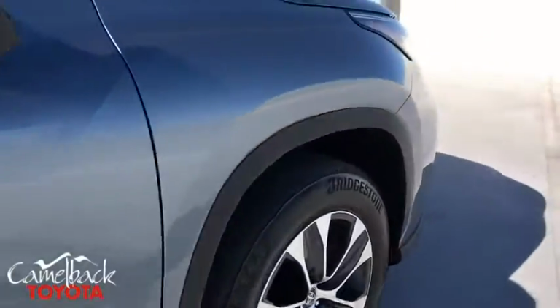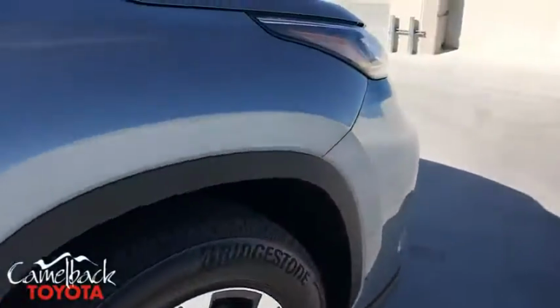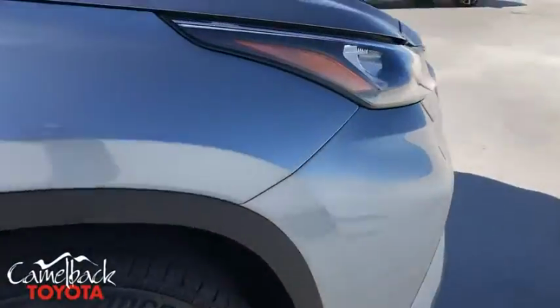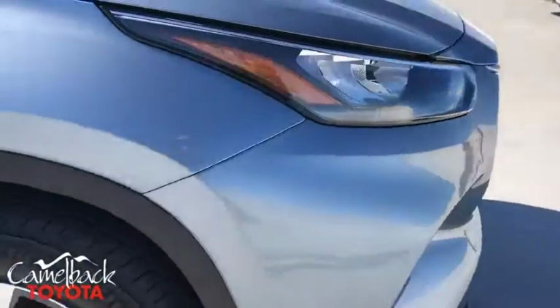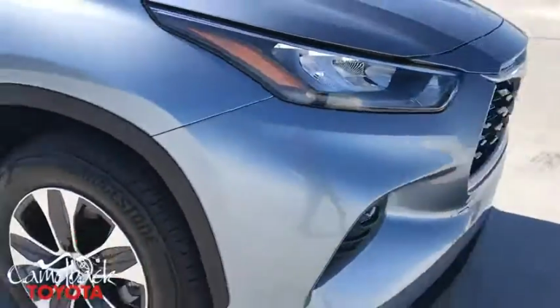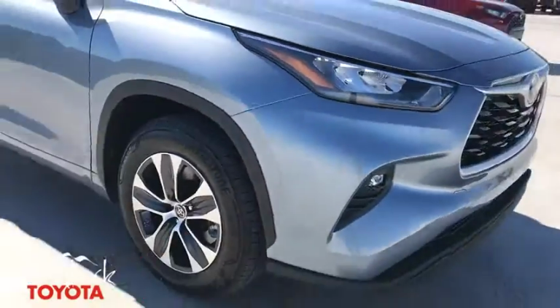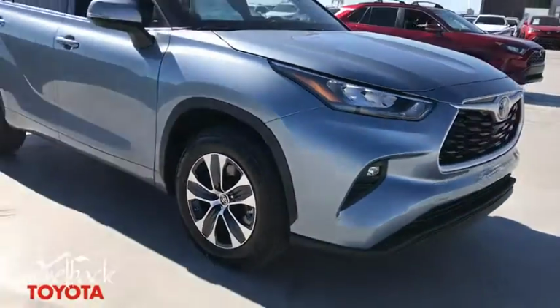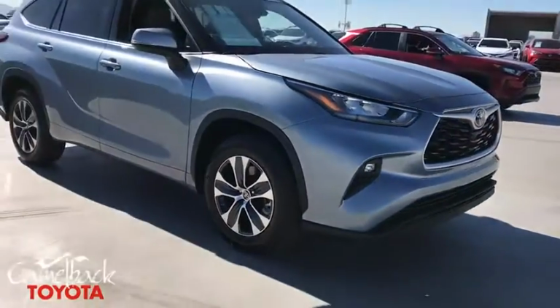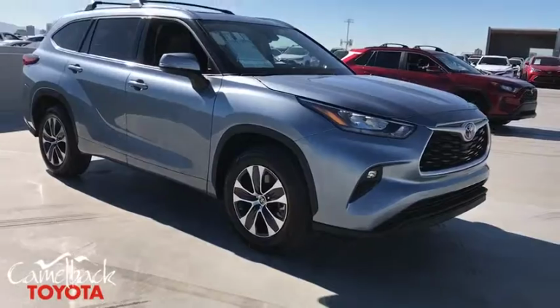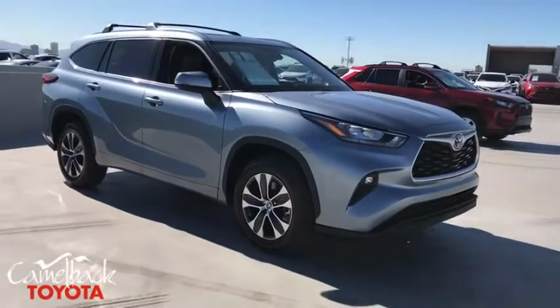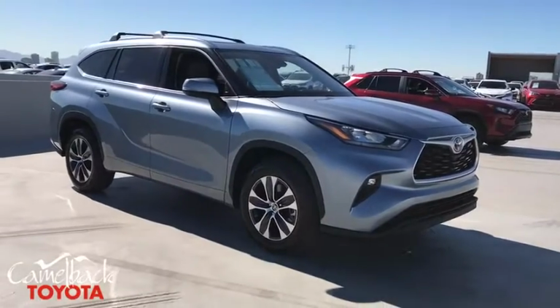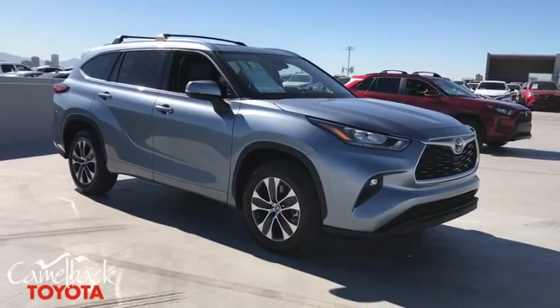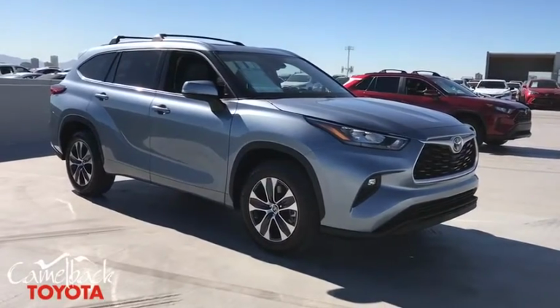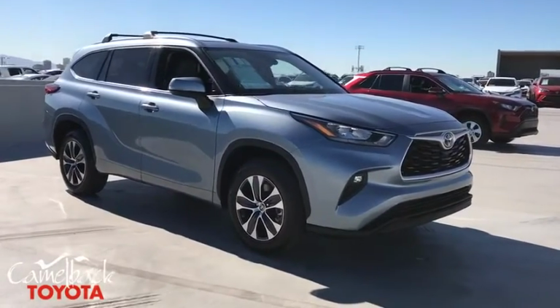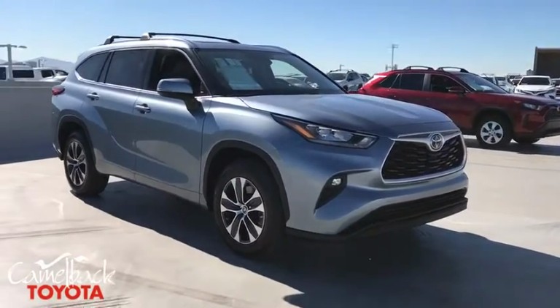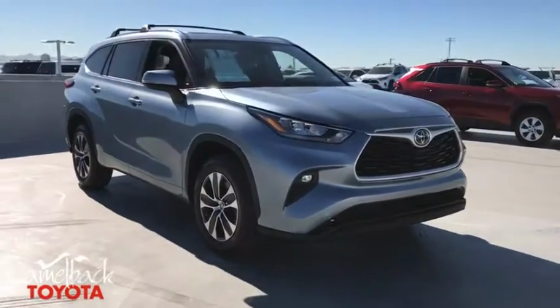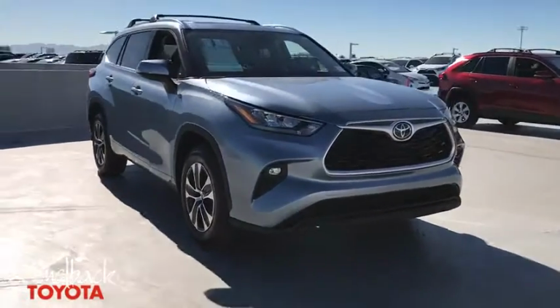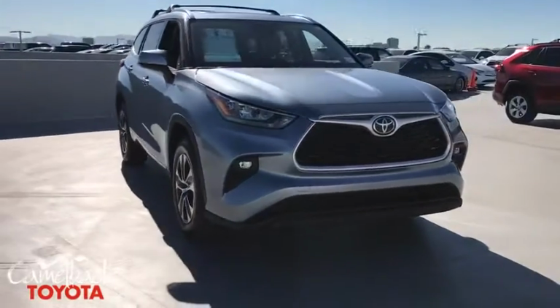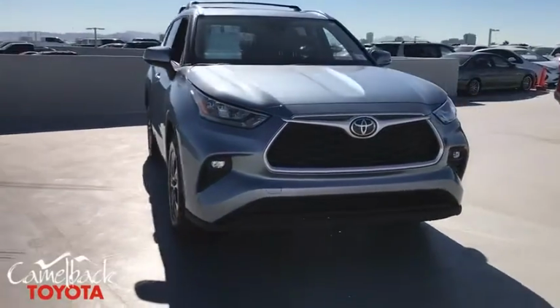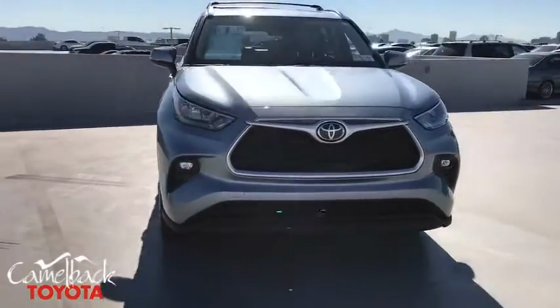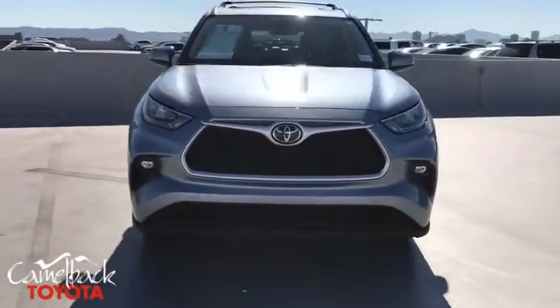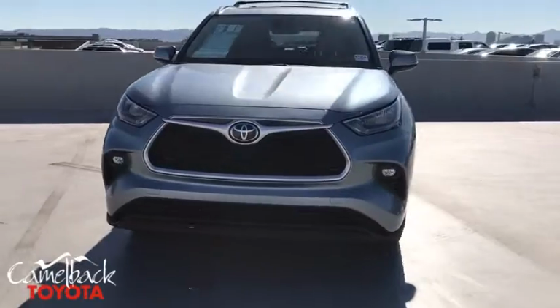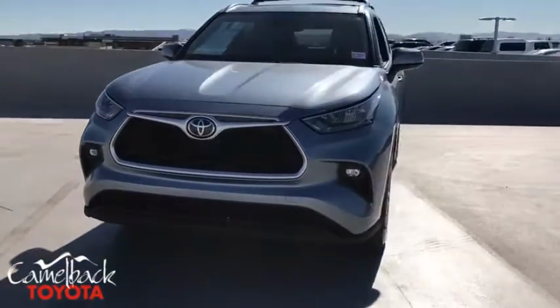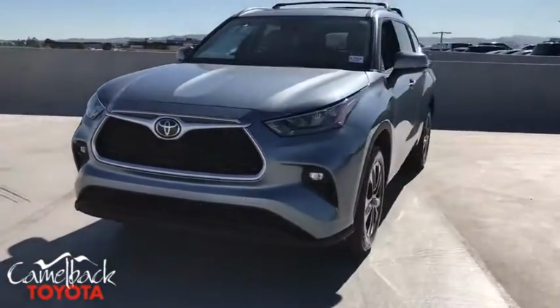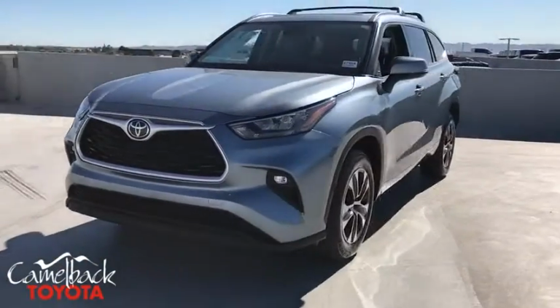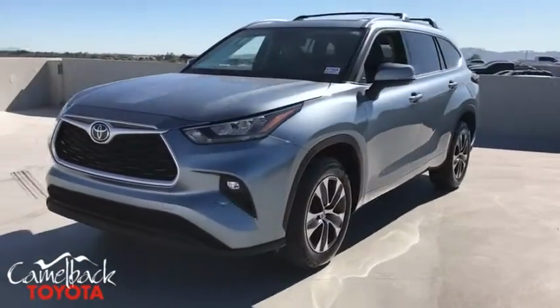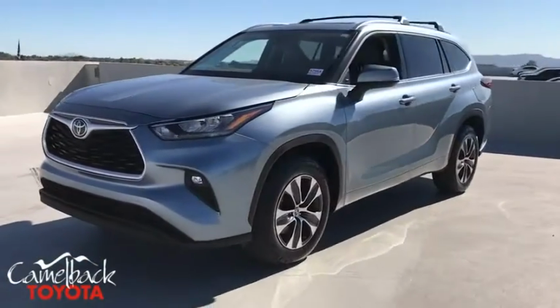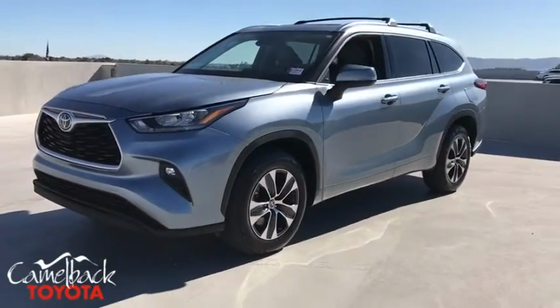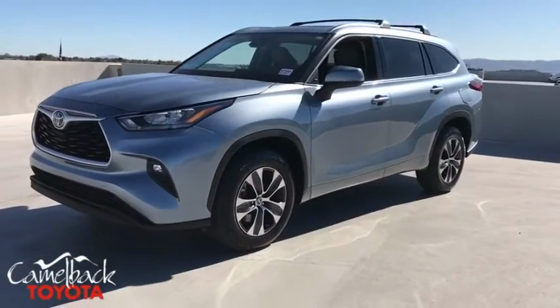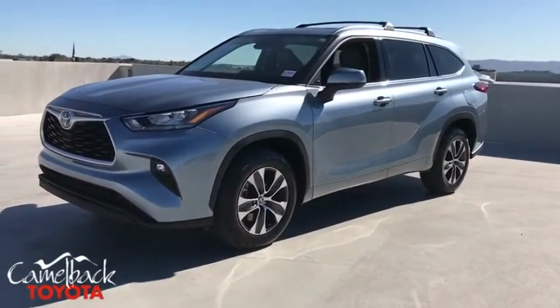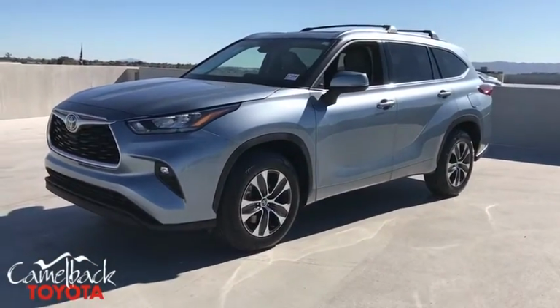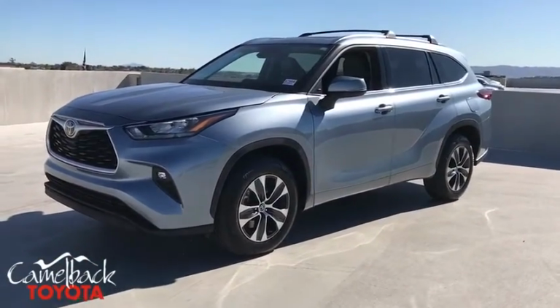This vehicle has less than 100 miles. Here are some of this vehicle's great options: power liftgate, traction control, power passenger seat, dual airbags, alloy wheels, power steering, four-wheel disc brakes.